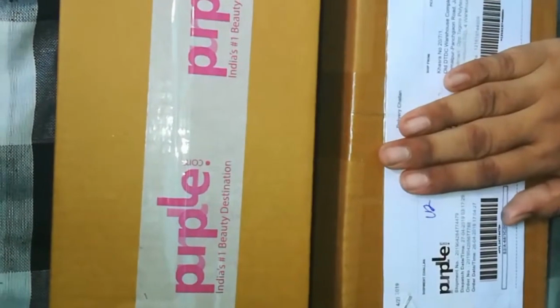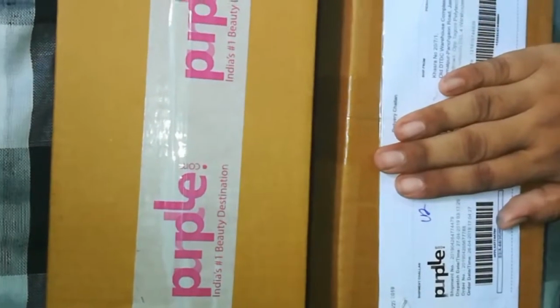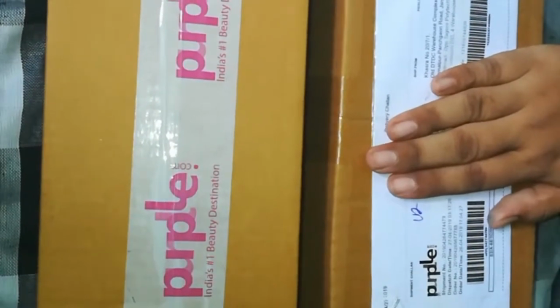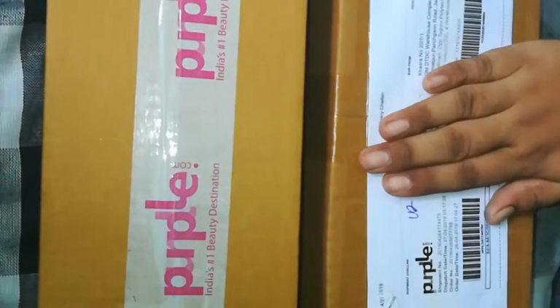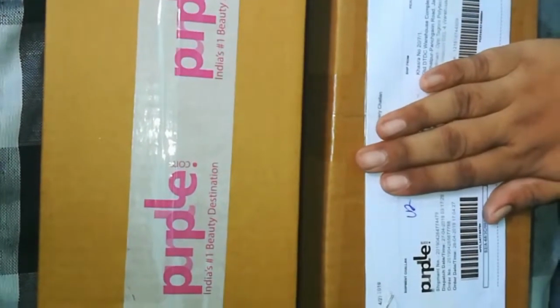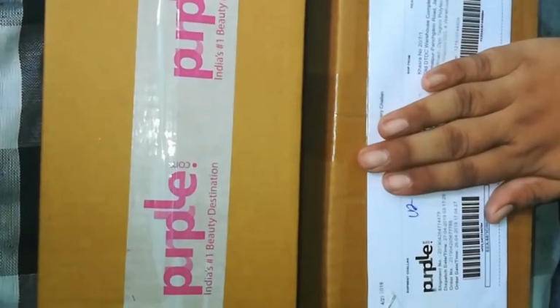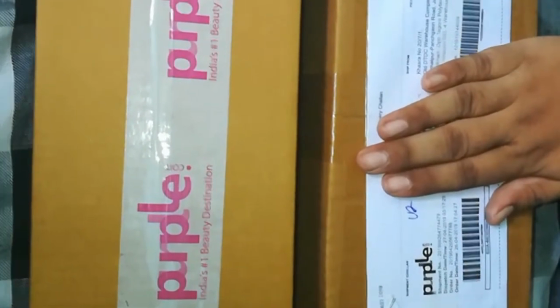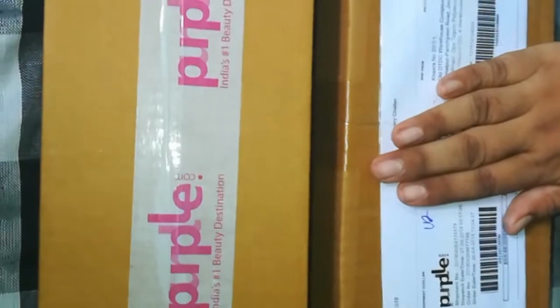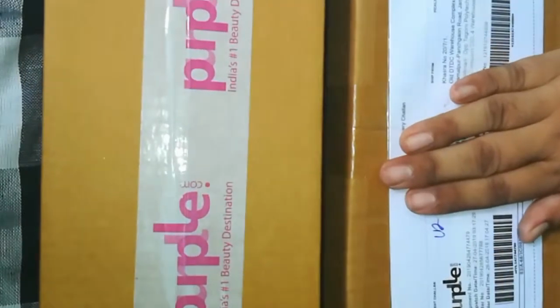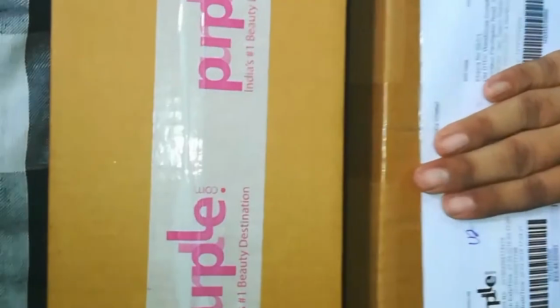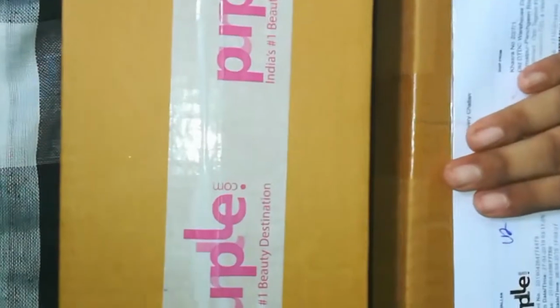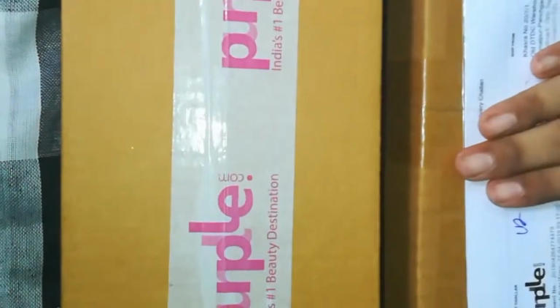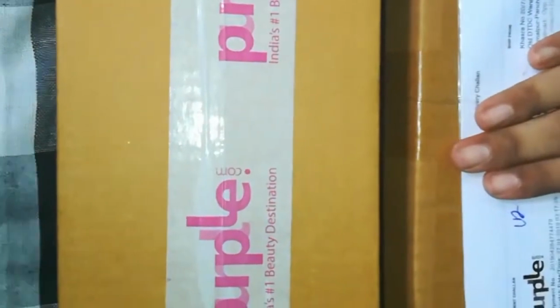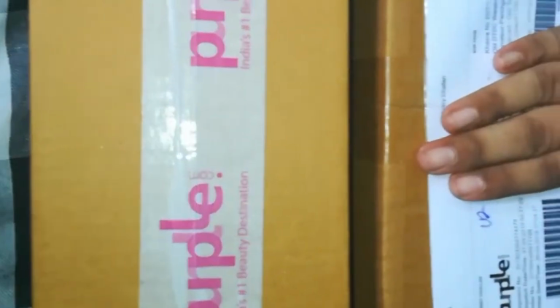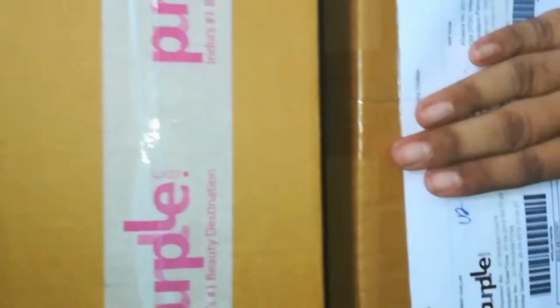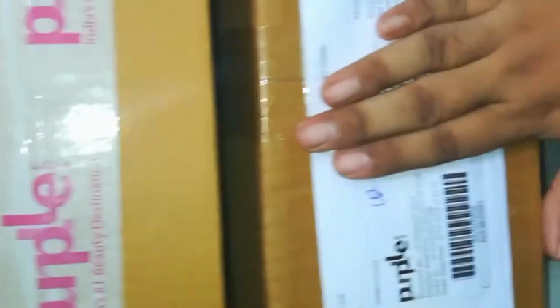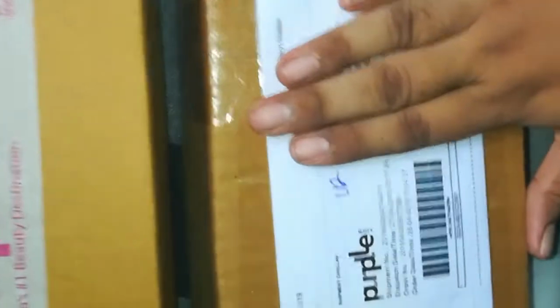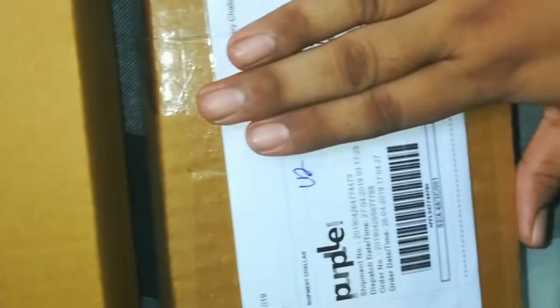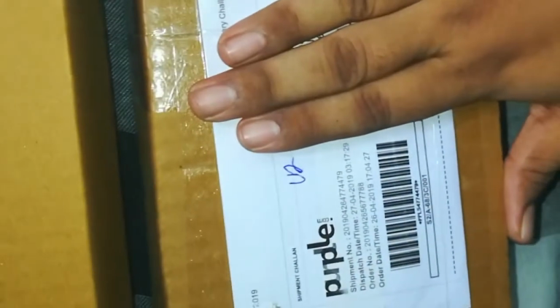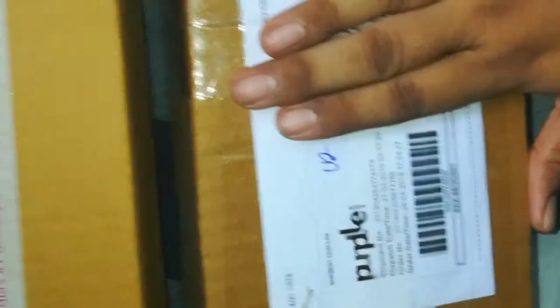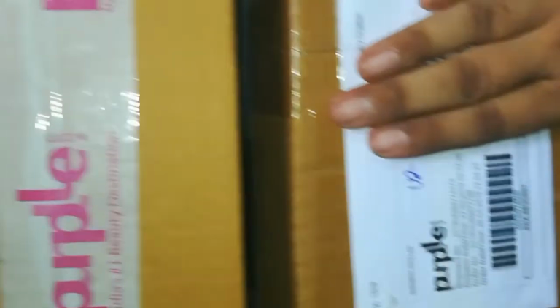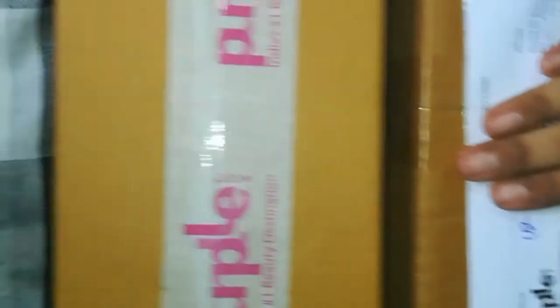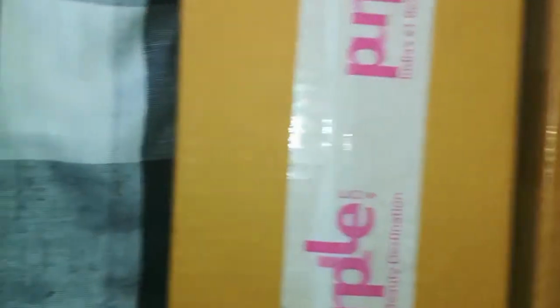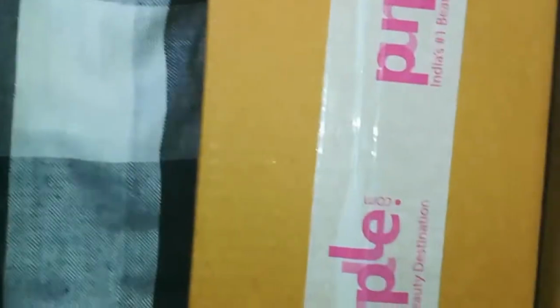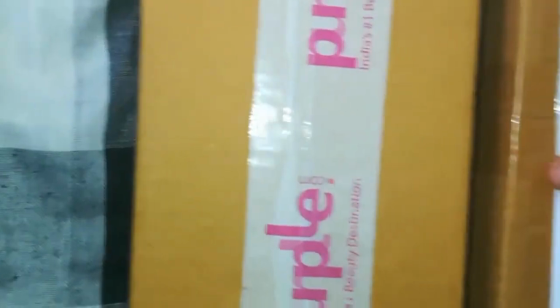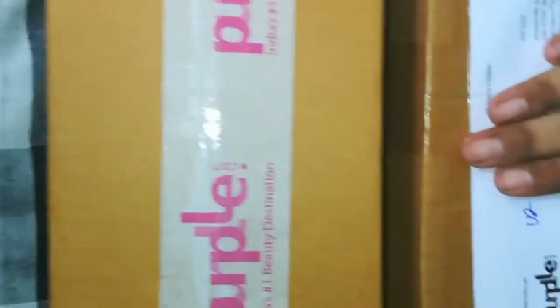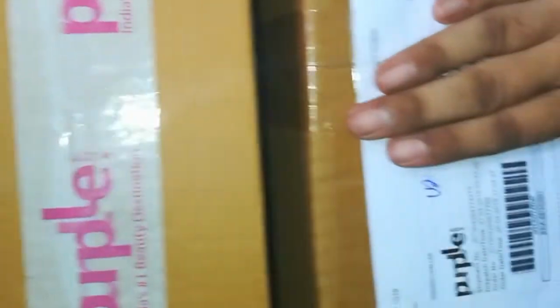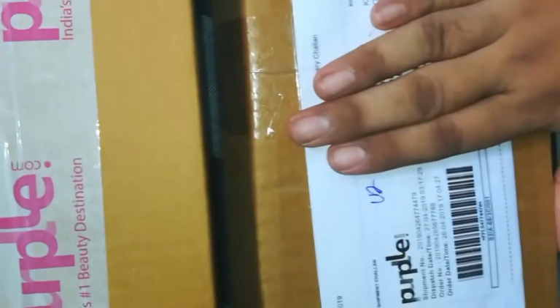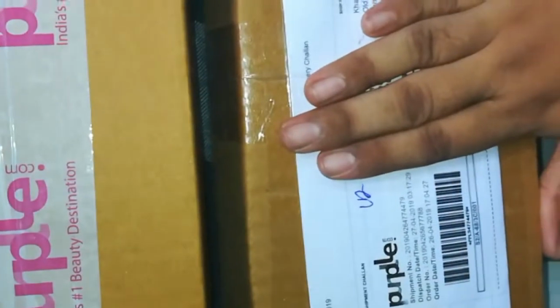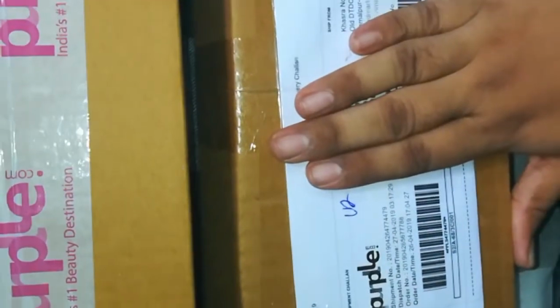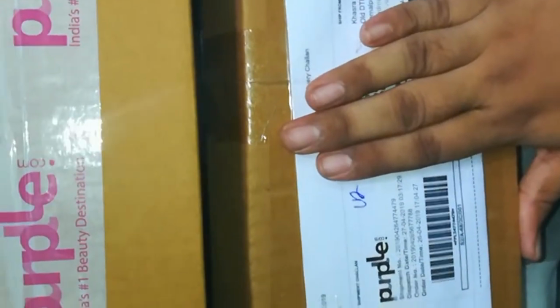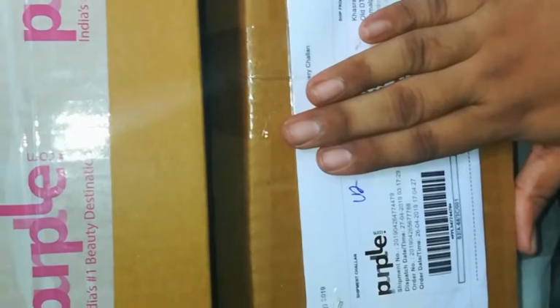Hey guys, welcome to our channel. I am going to purchase this box from purple.com and I will get the first box unboxed.